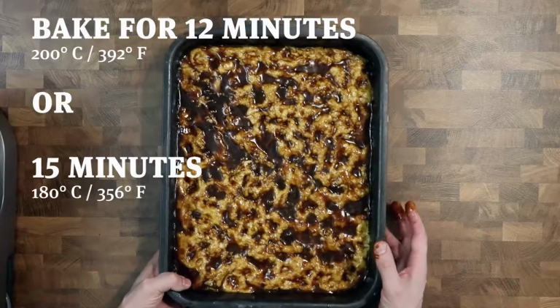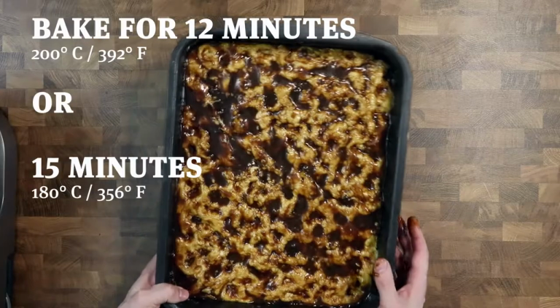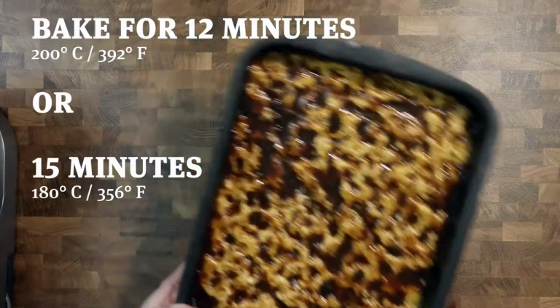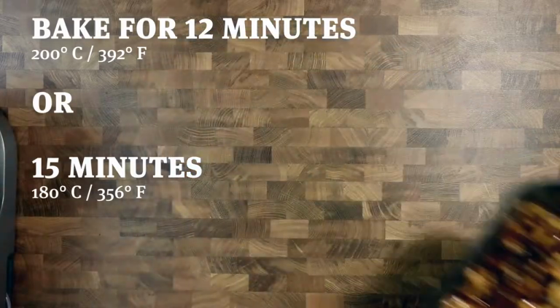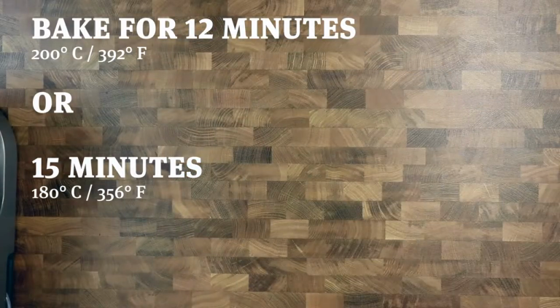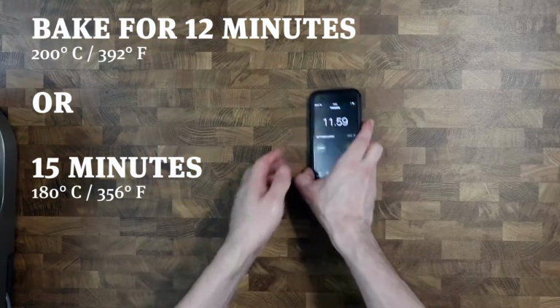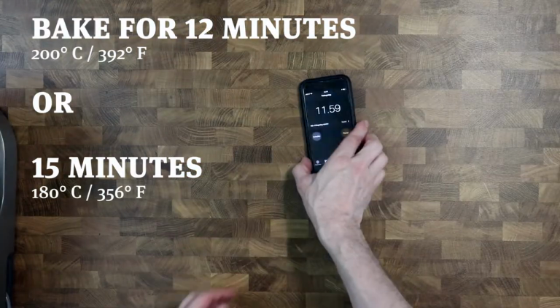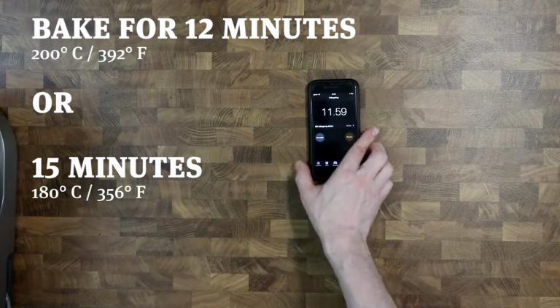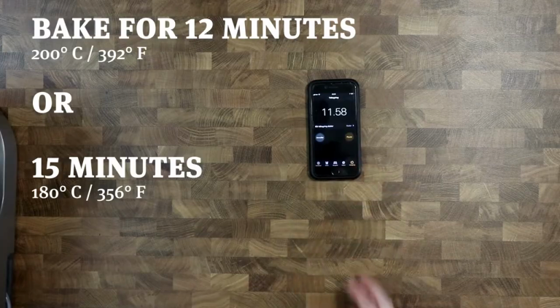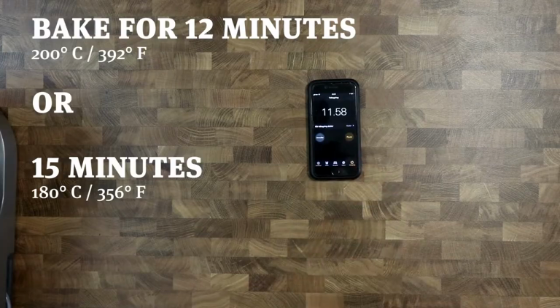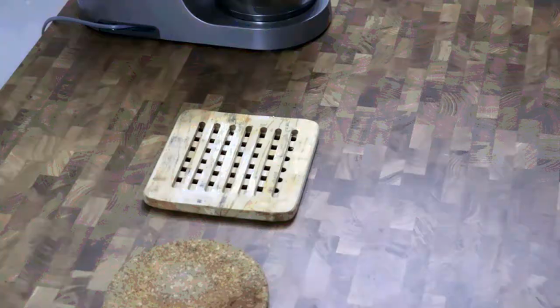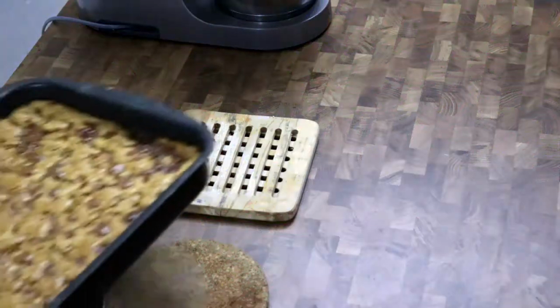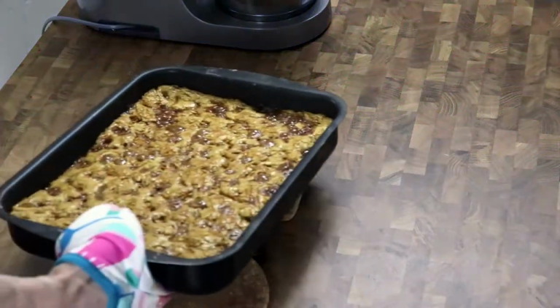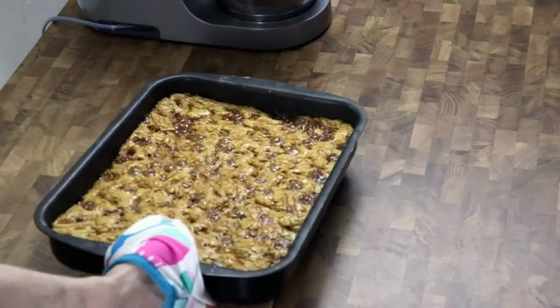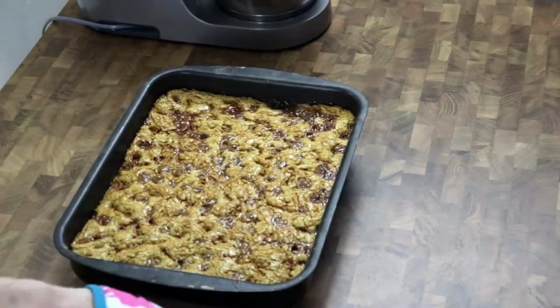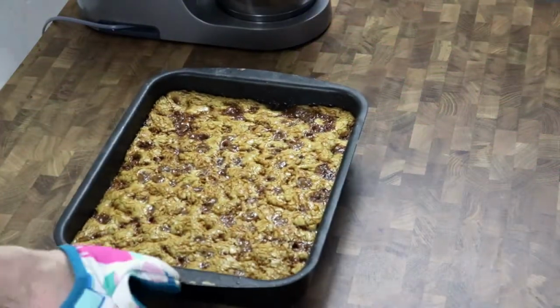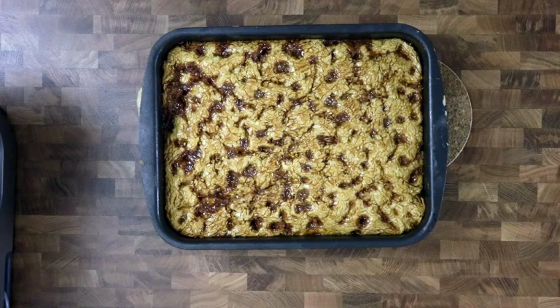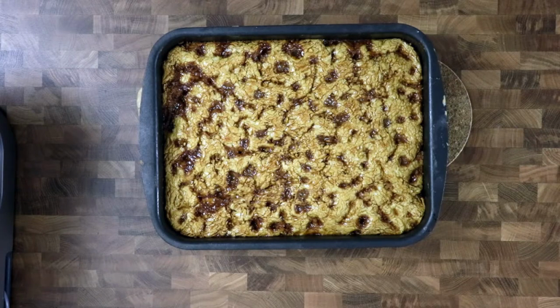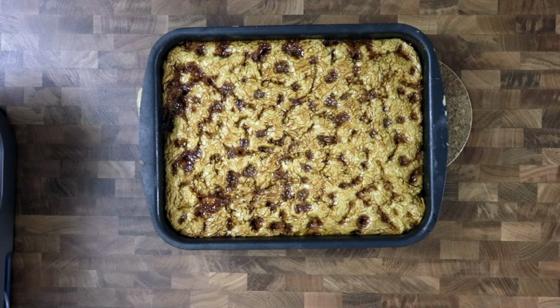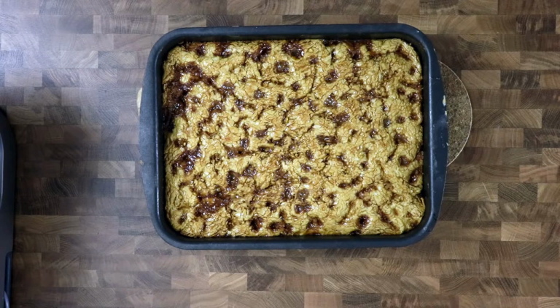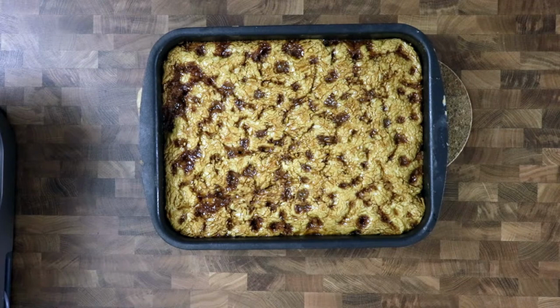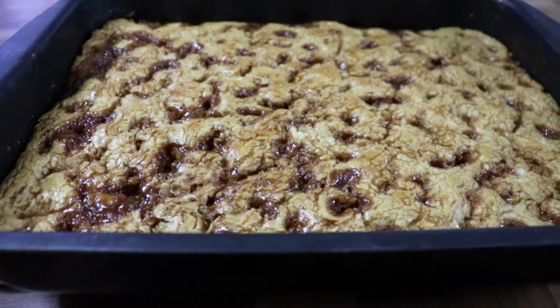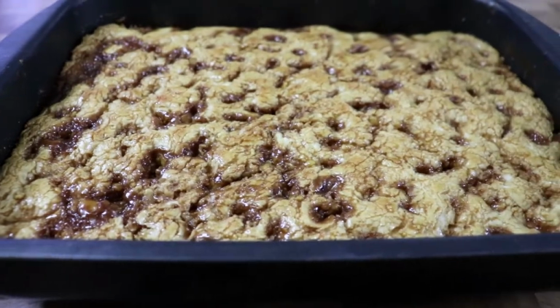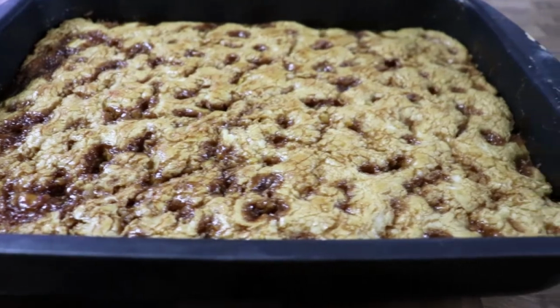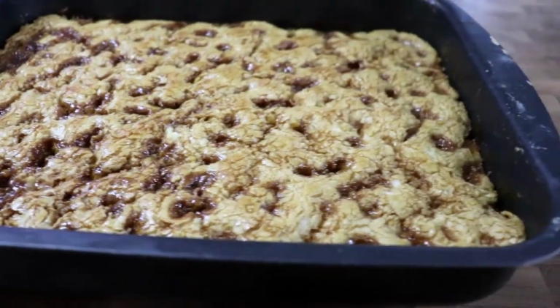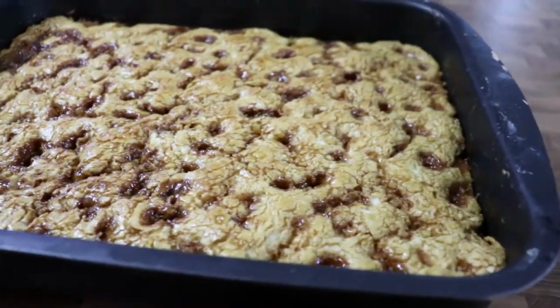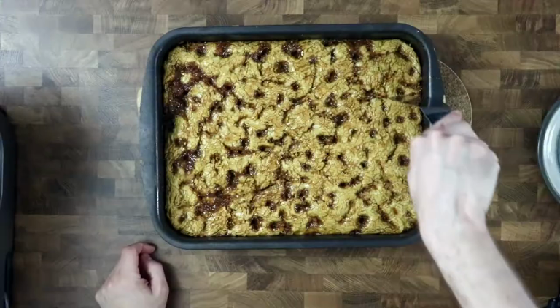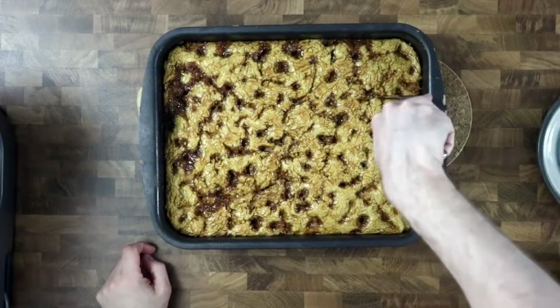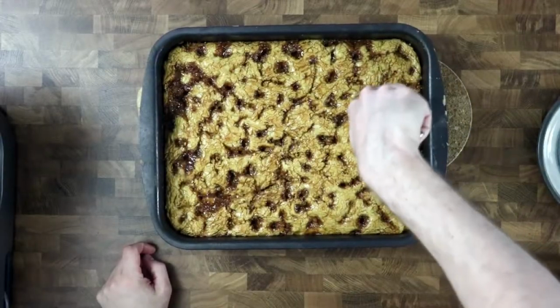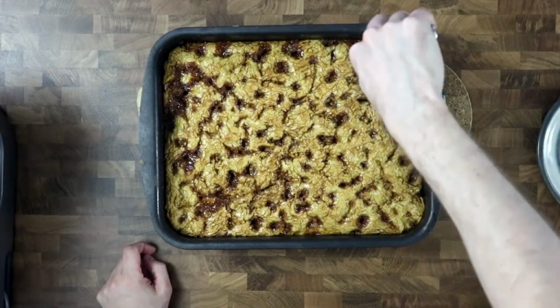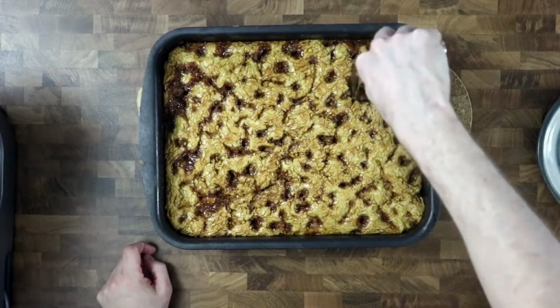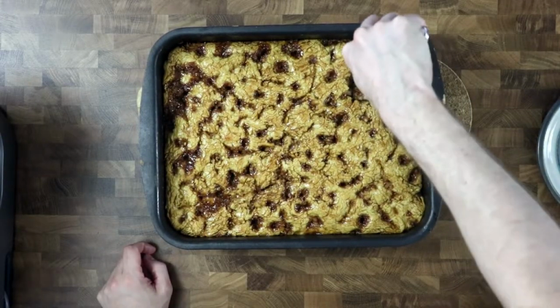Preheat the oven to 200 degrees Celsius and bake for 12 minutes in the middle of the oven. Next time I'll try 180 degrees, as this should result in an even softer and more moist base.